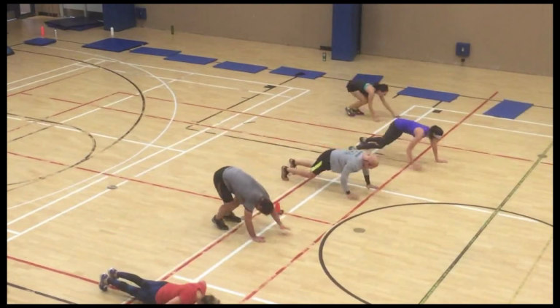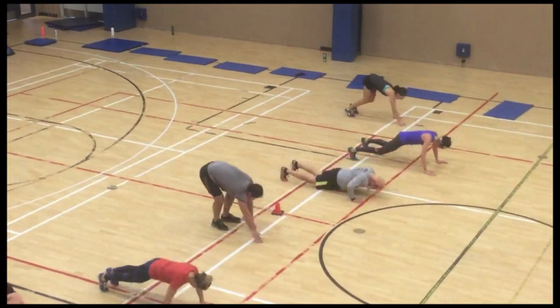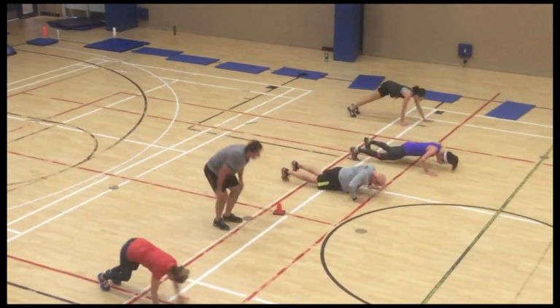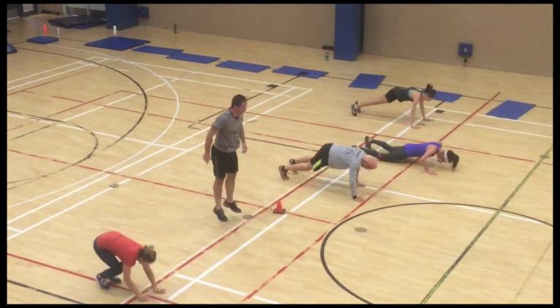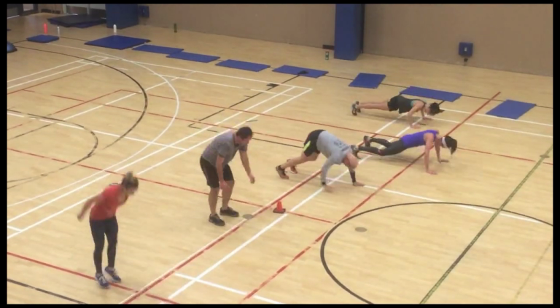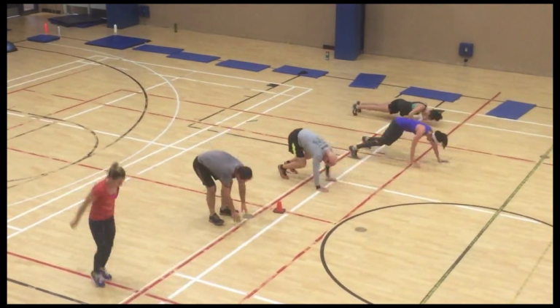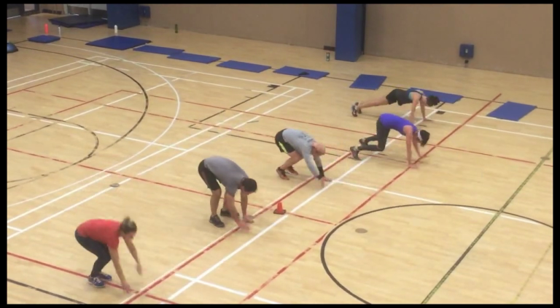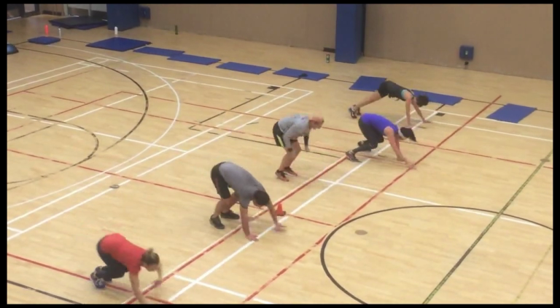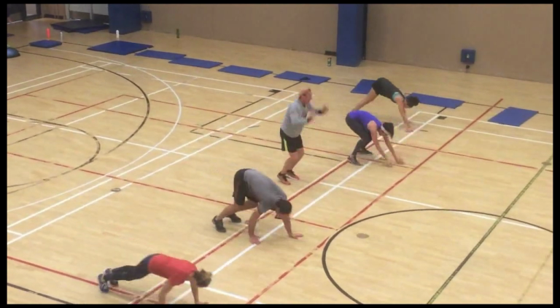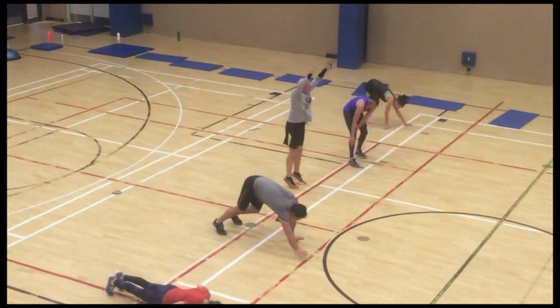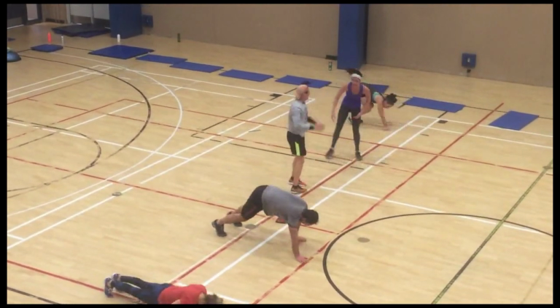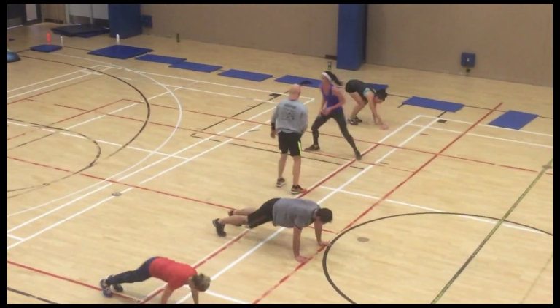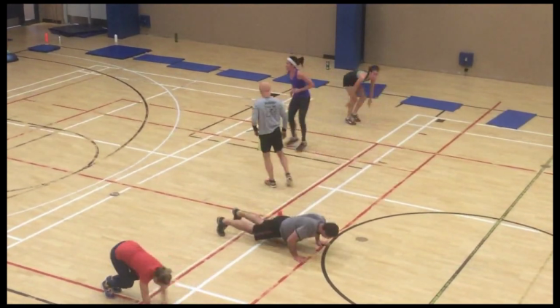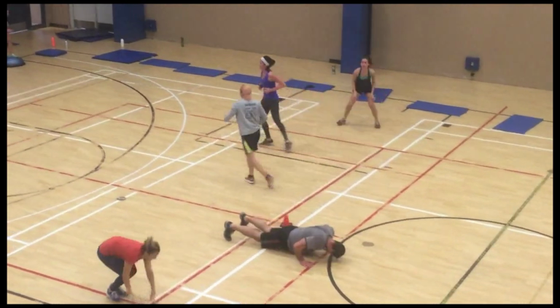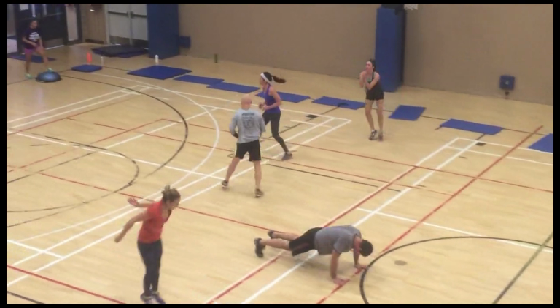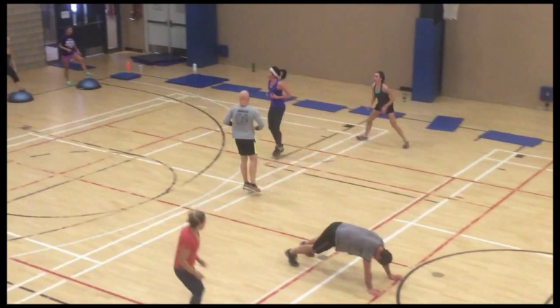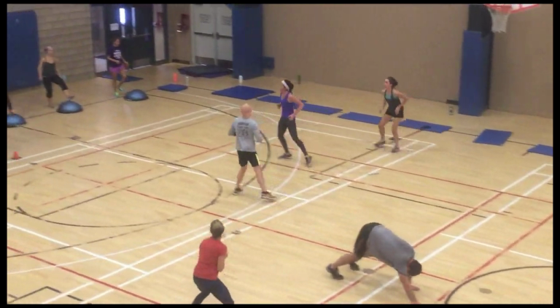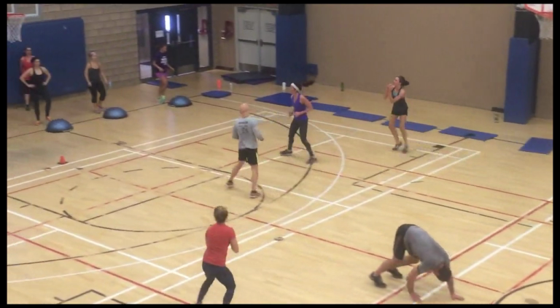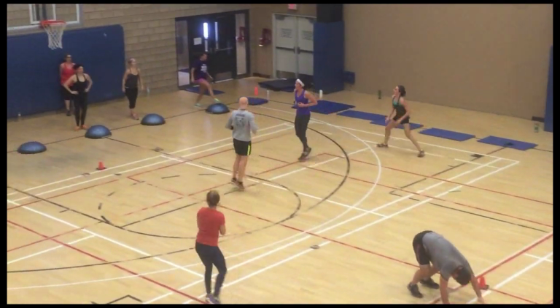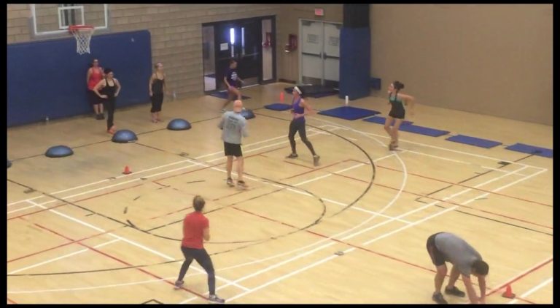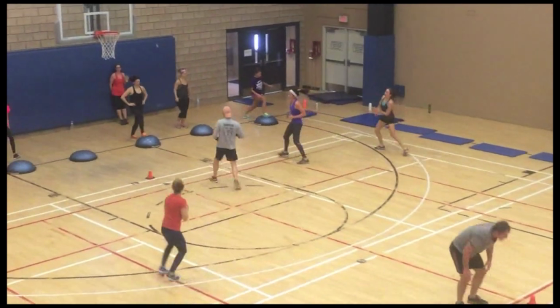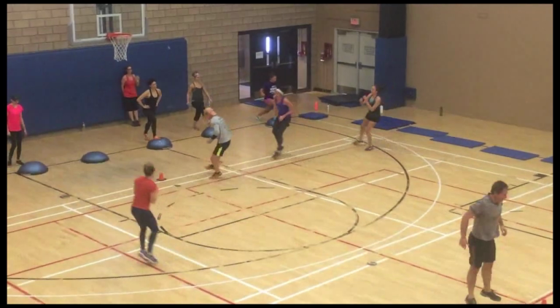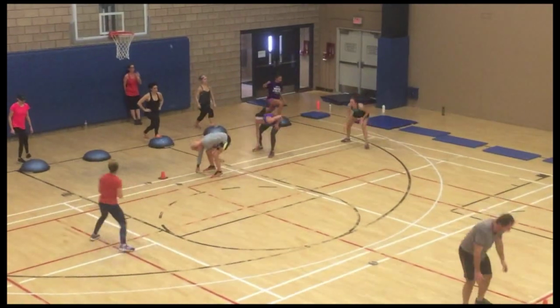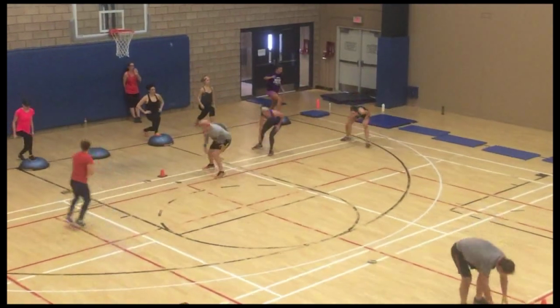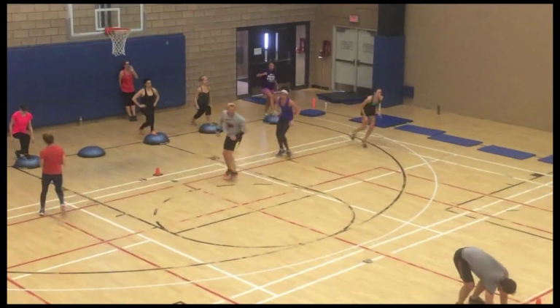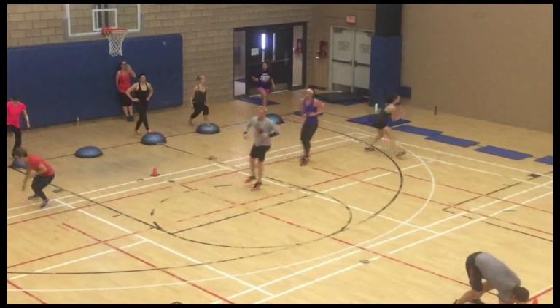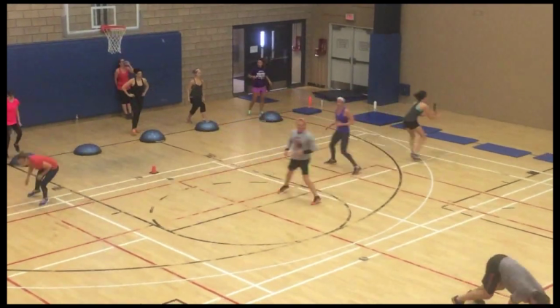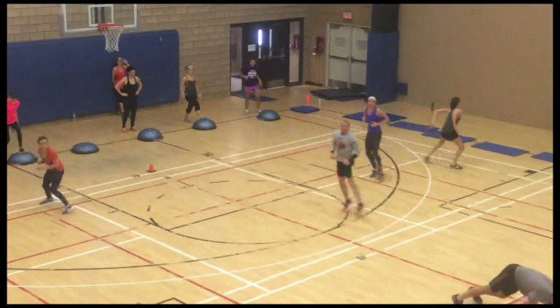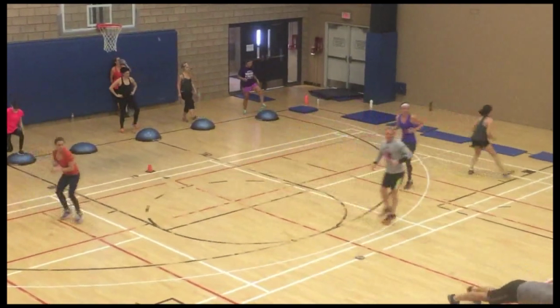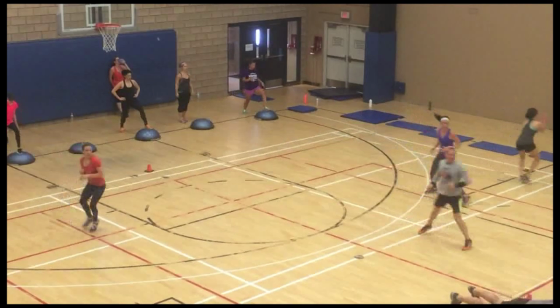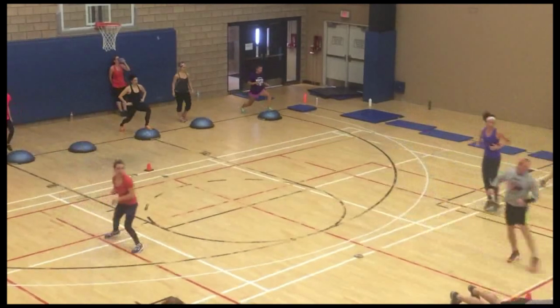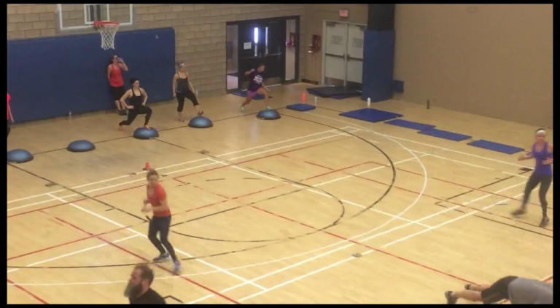Now they're doing walkout push-ups — two at each pylon — and shuffles in between. We're about 50 minutes into our workout right now, so these guys are tired, sweaty, and feeling it, but I'm just pushing that little bit more out of them.